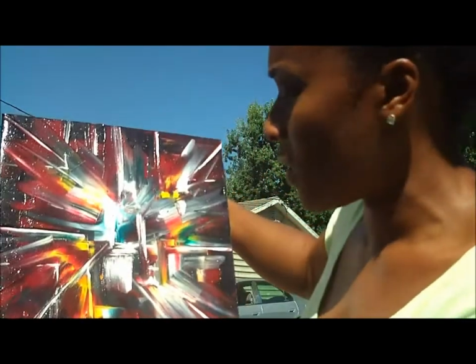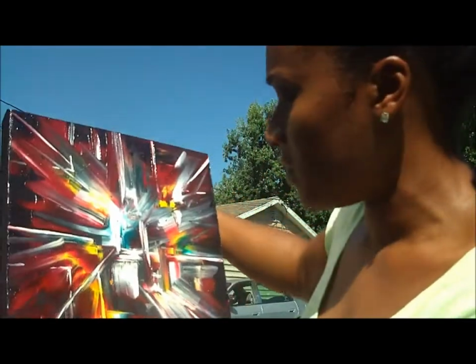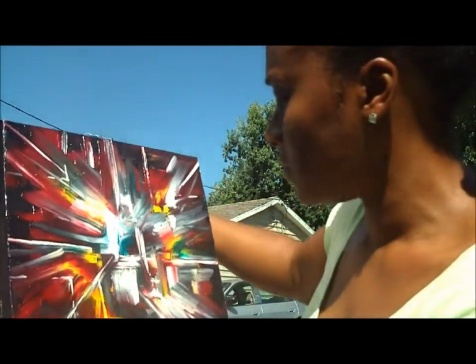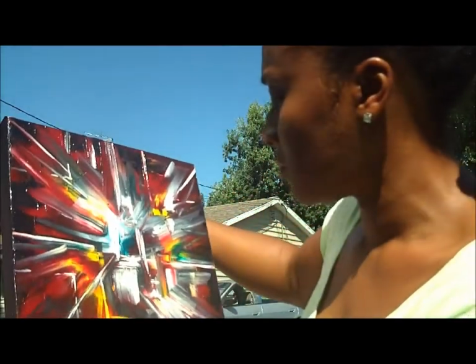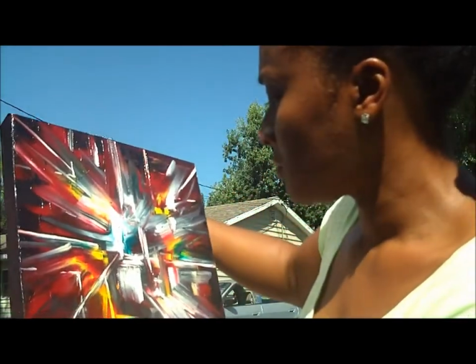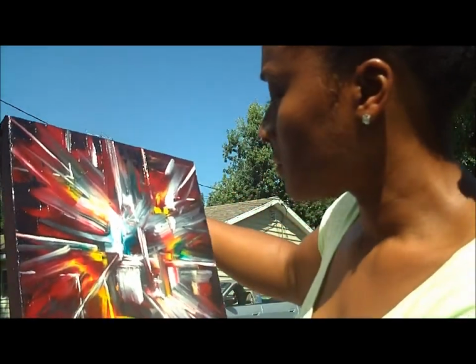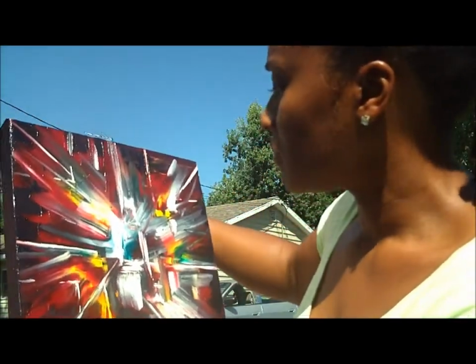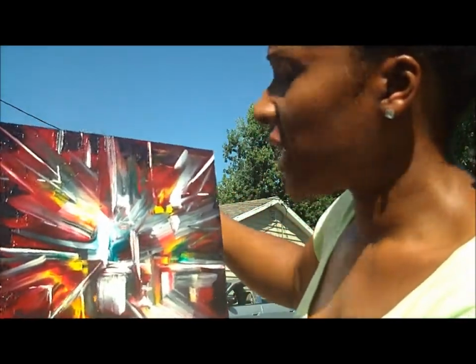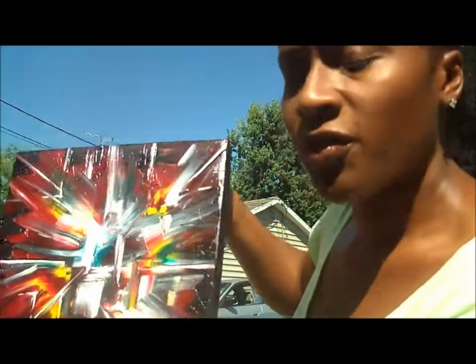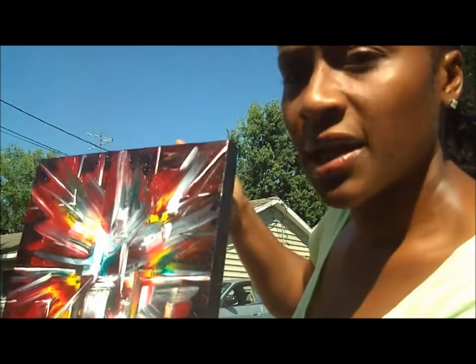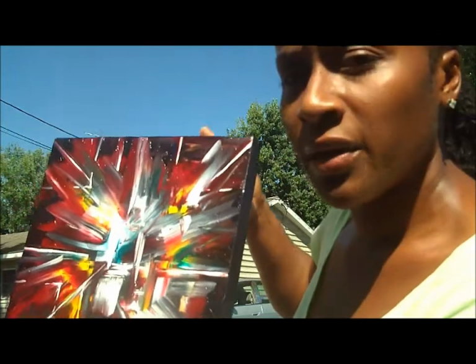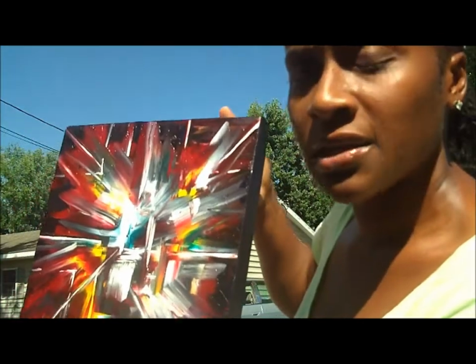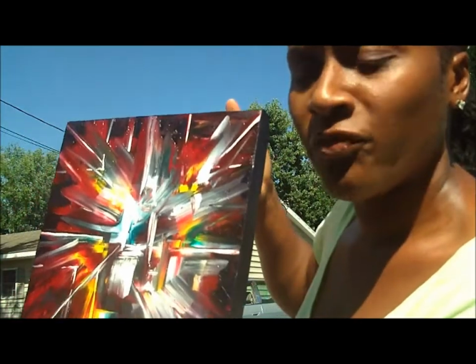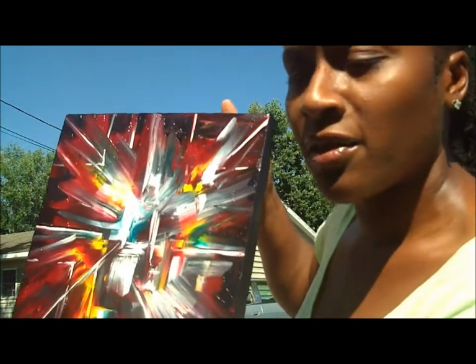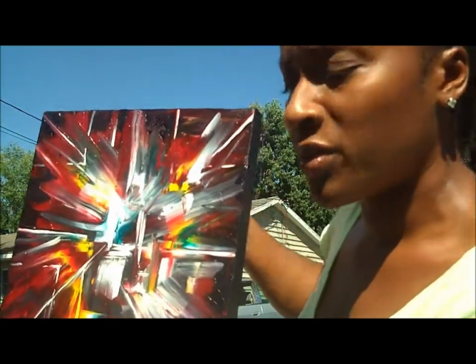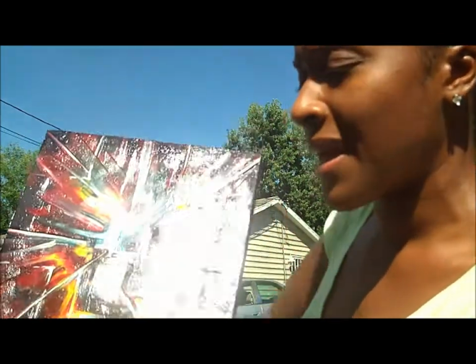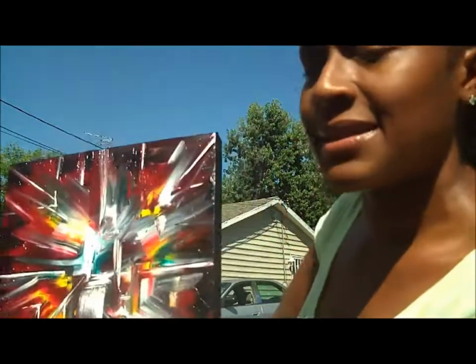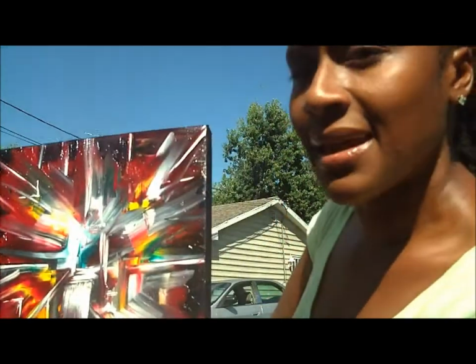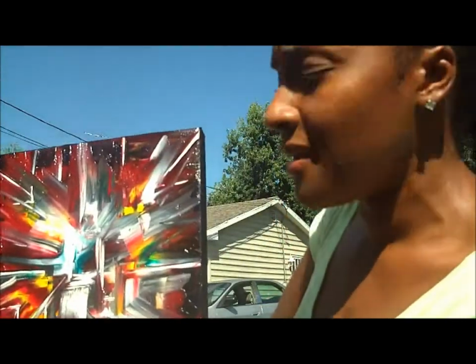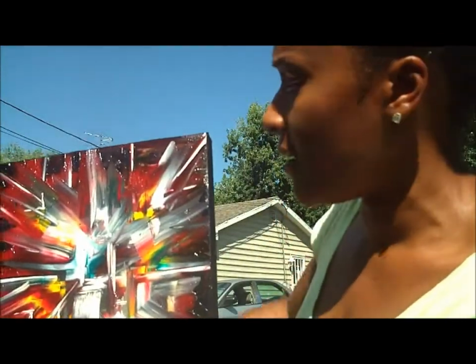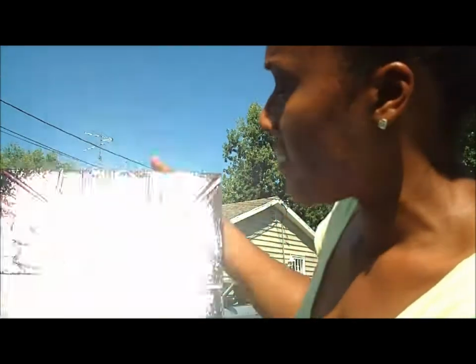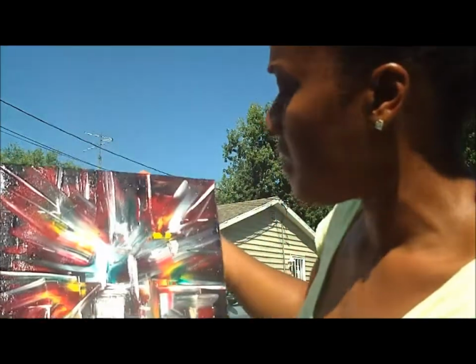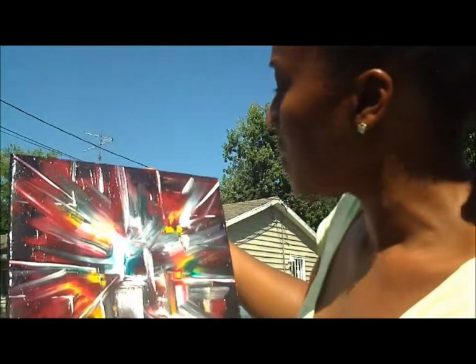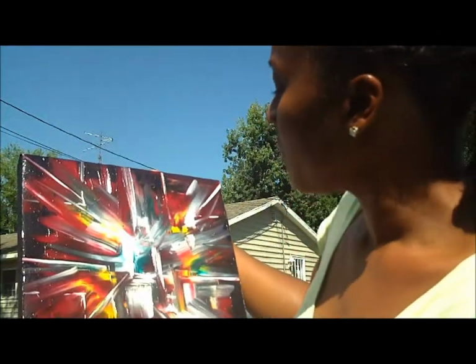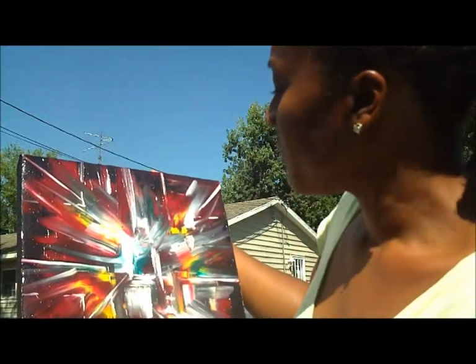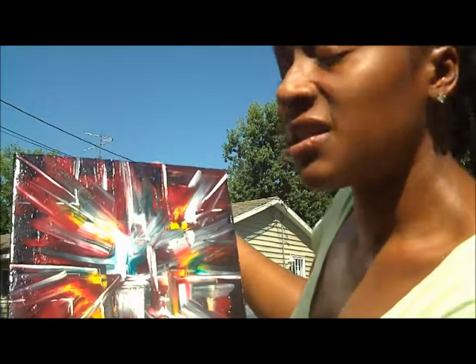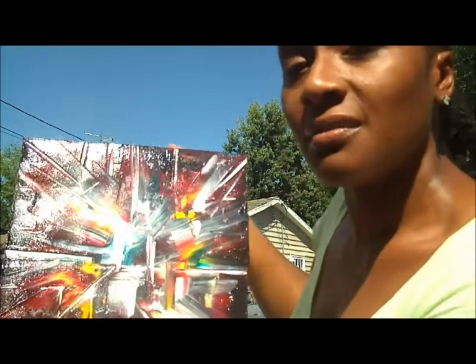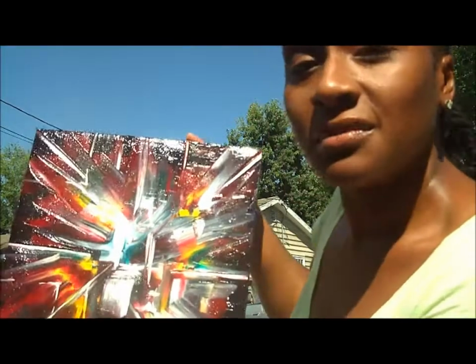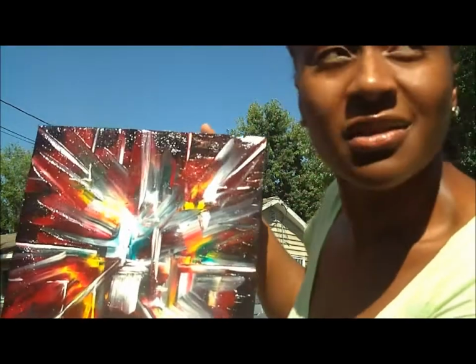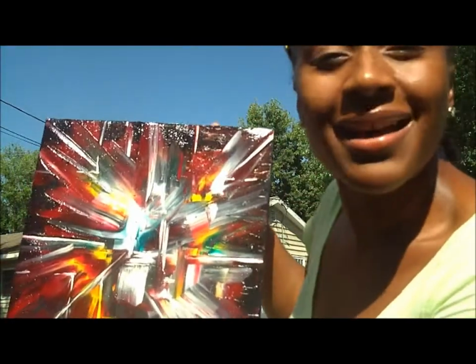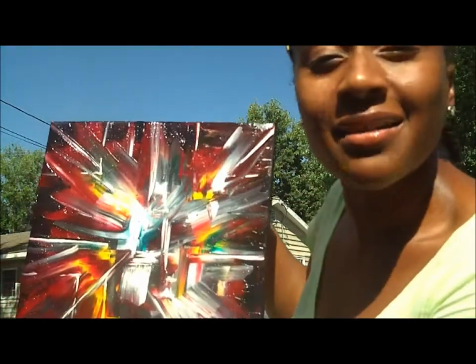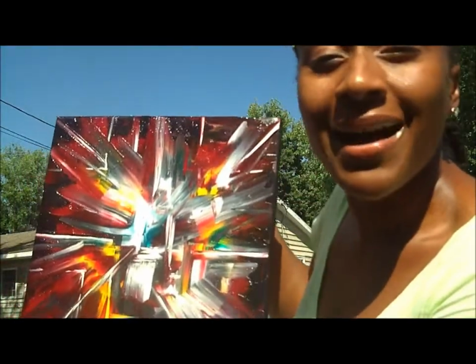So thank you for that experience, Father of Prismatics. And that's it — I'll see you guys later. Bye.